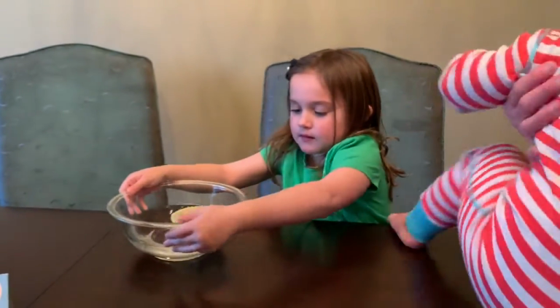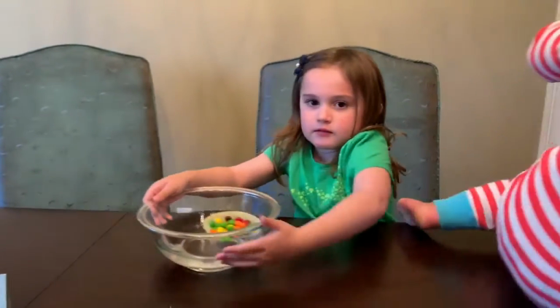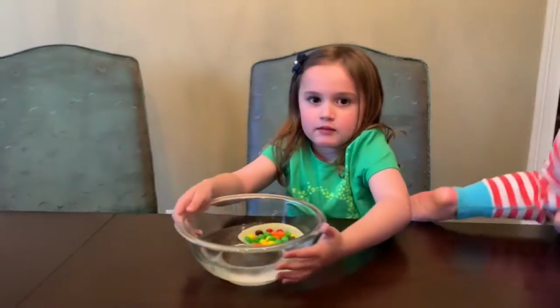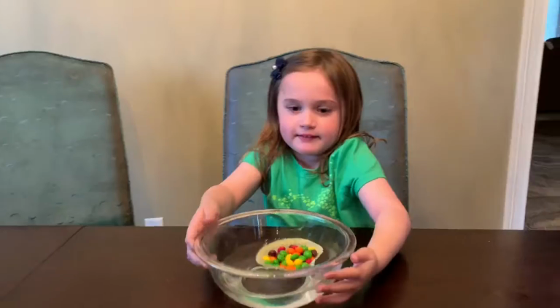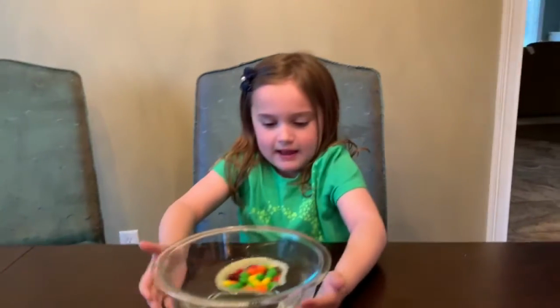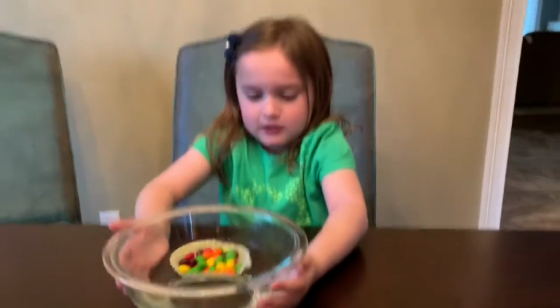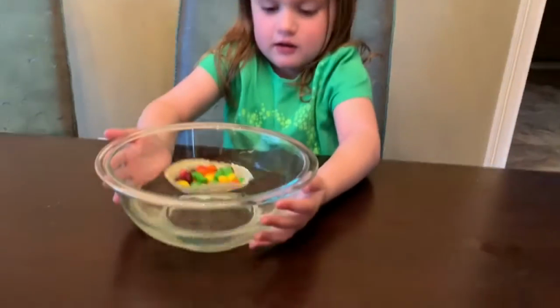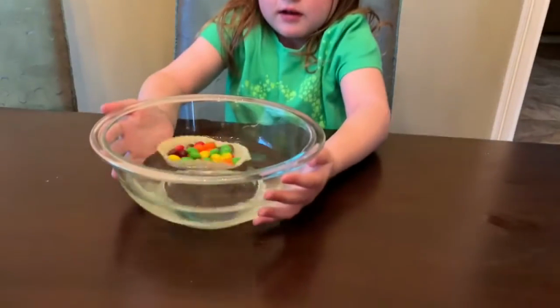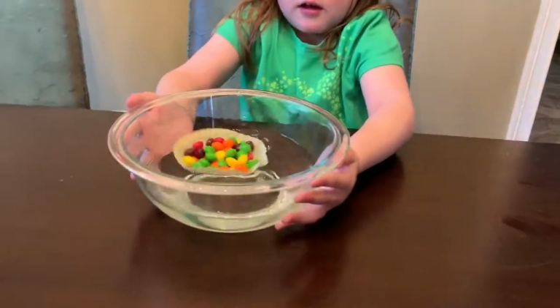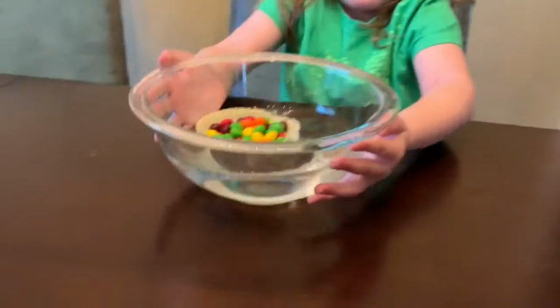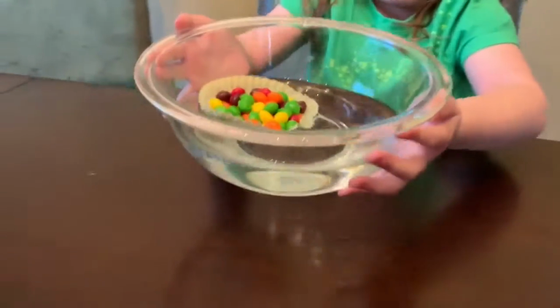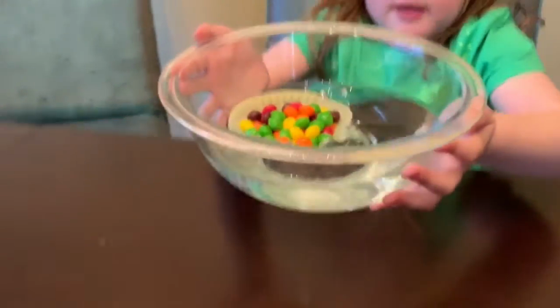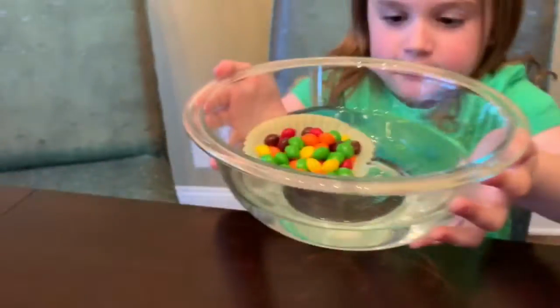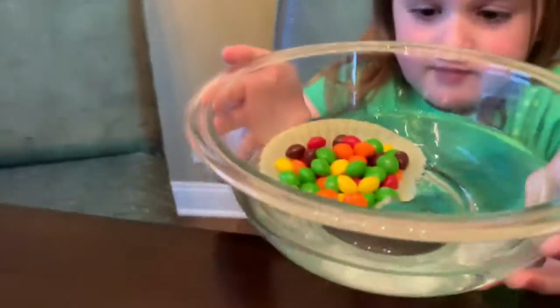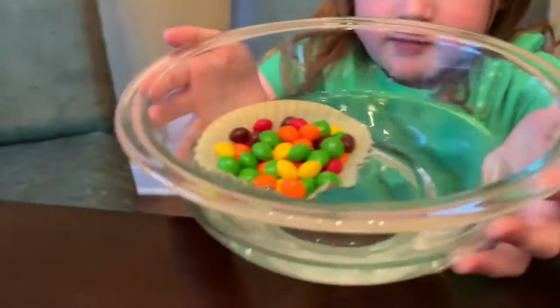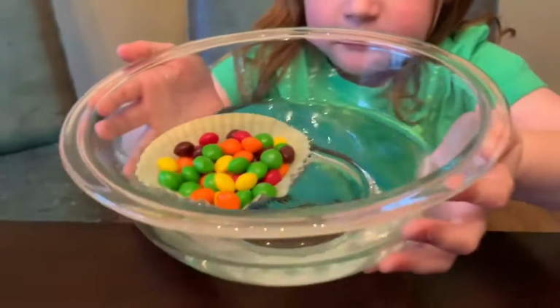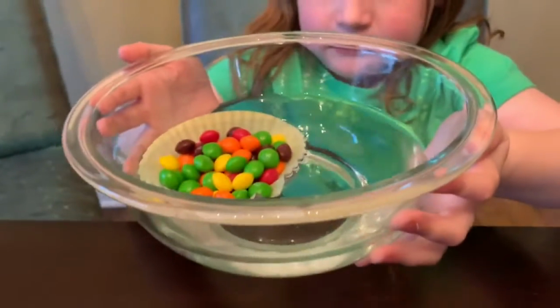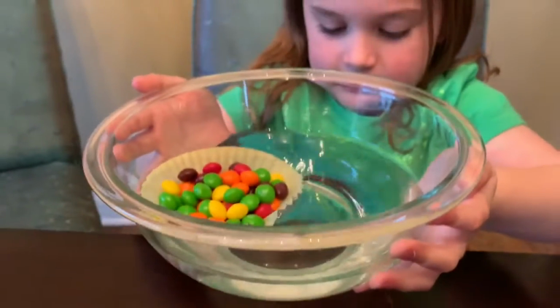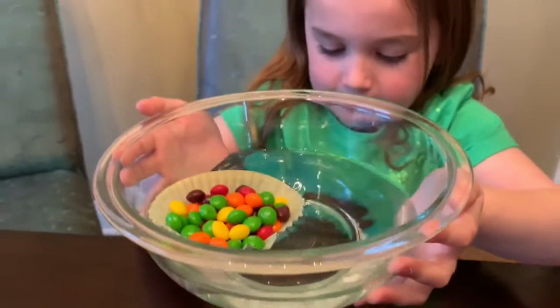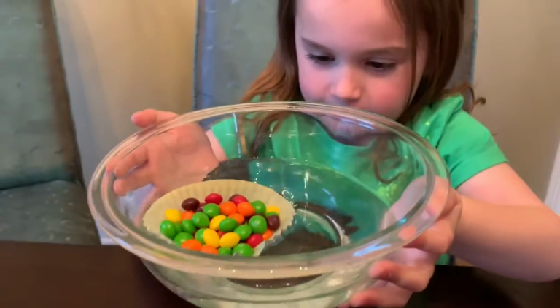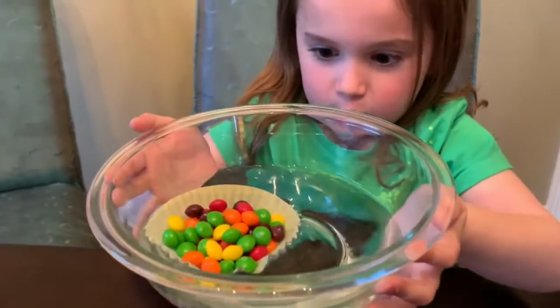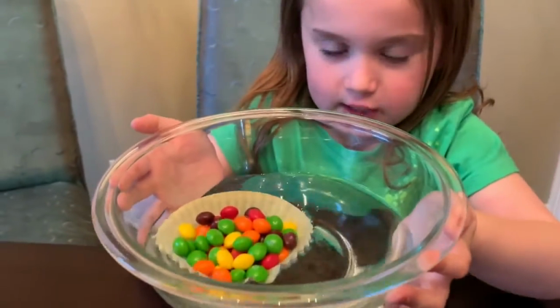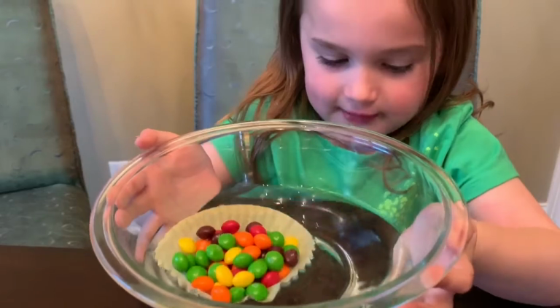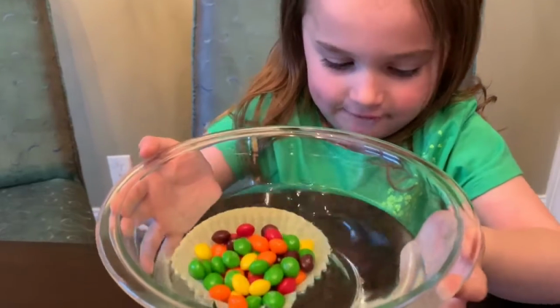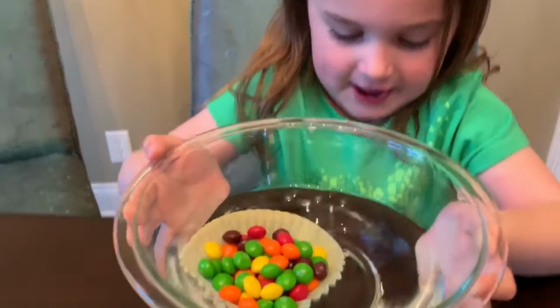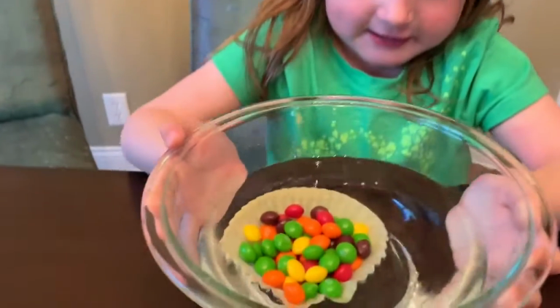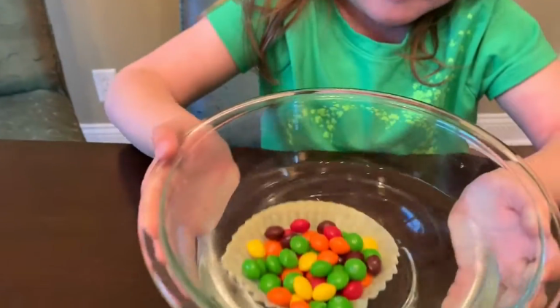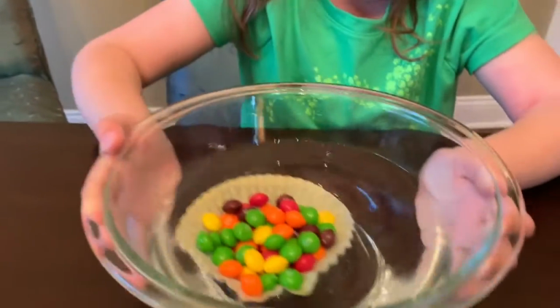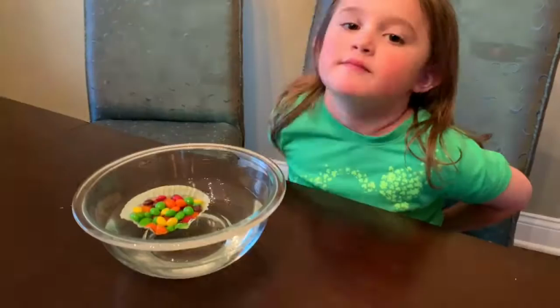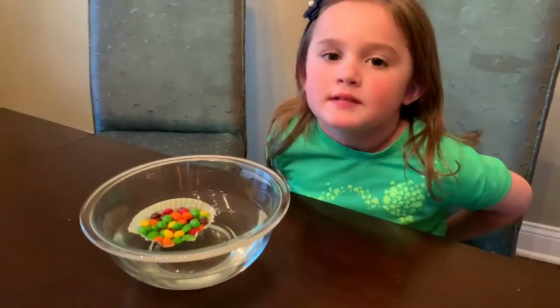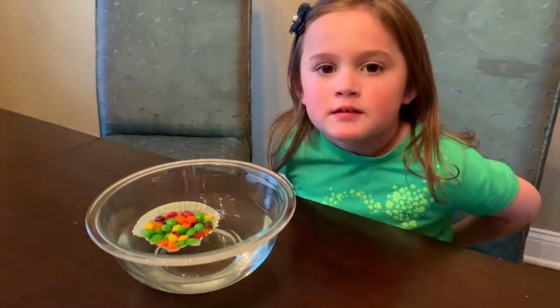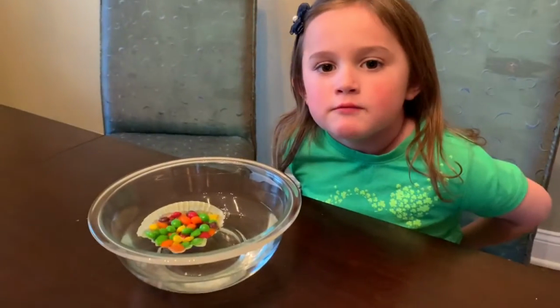So let's take a look. It isn't sunk yet, but I think a few more Skittles will do it. Good job!